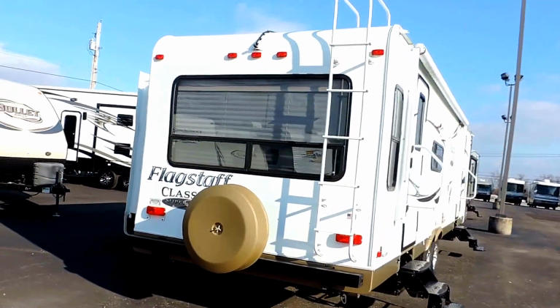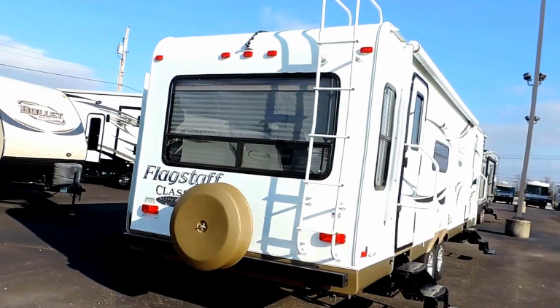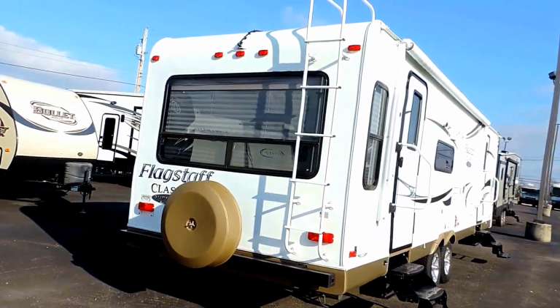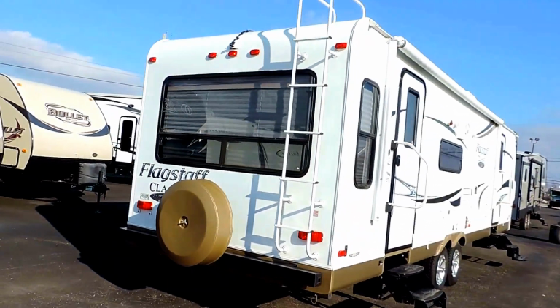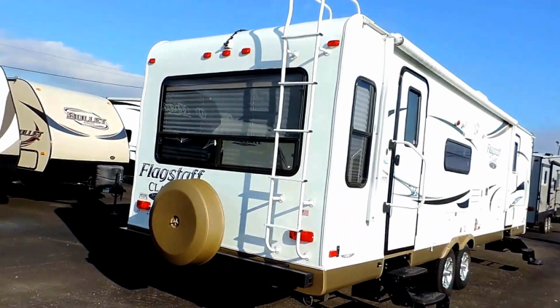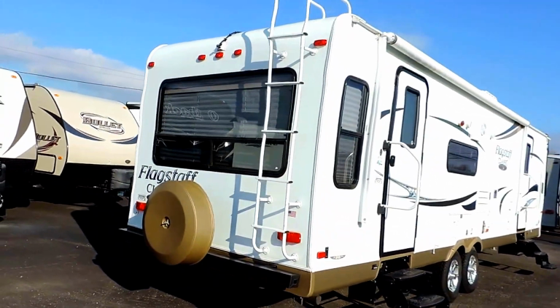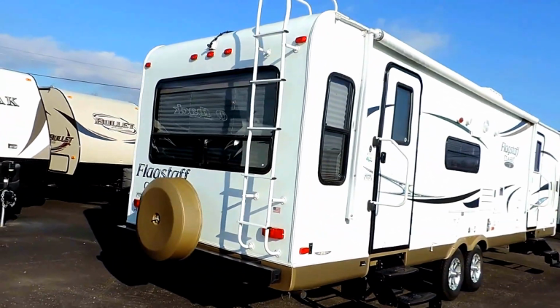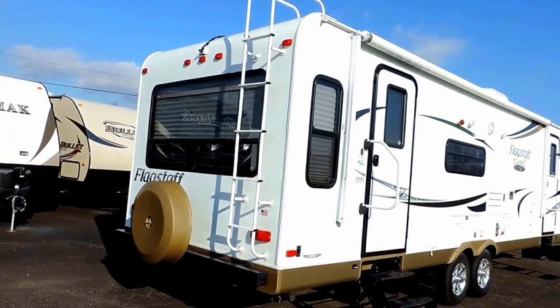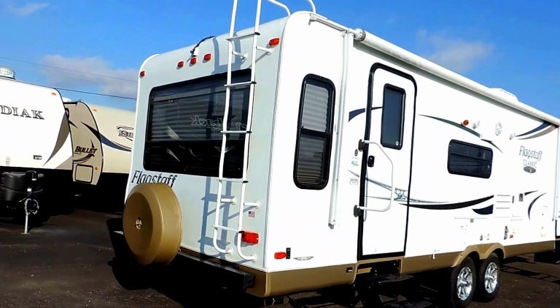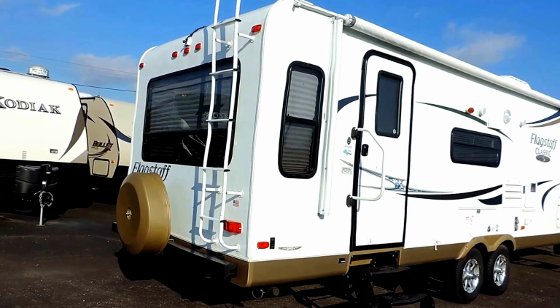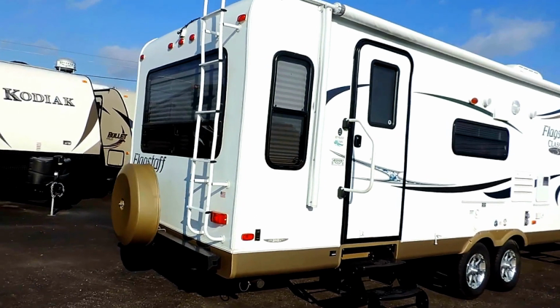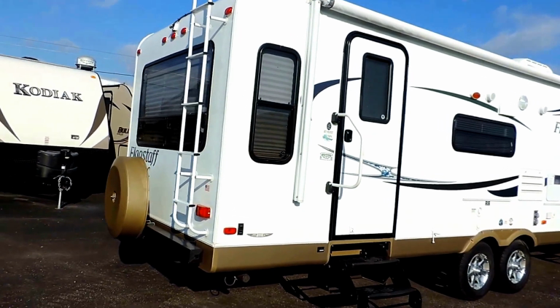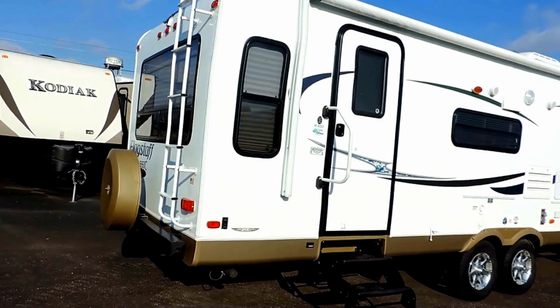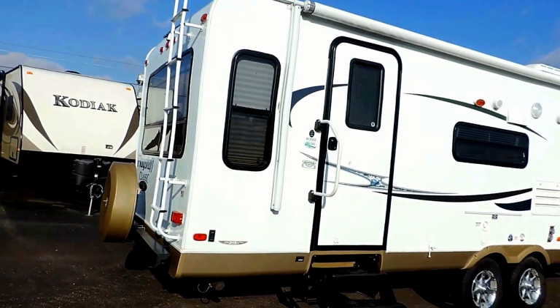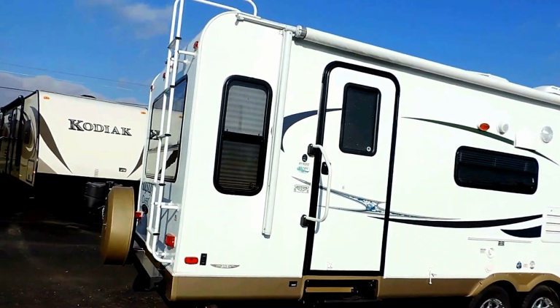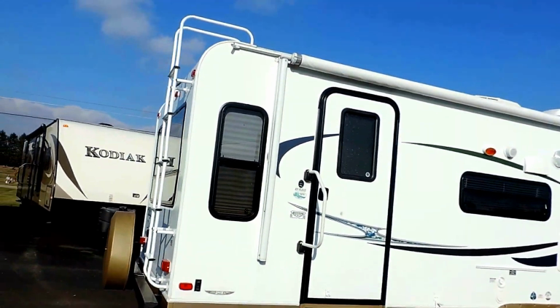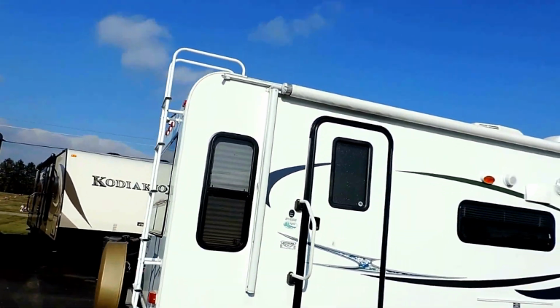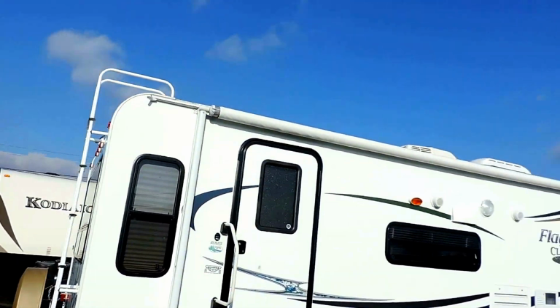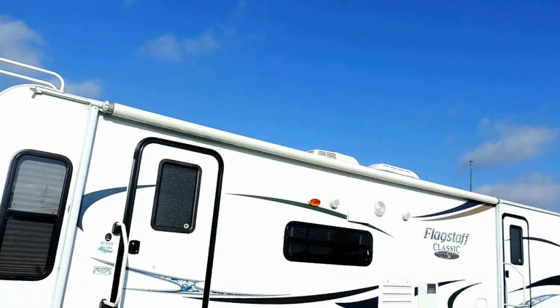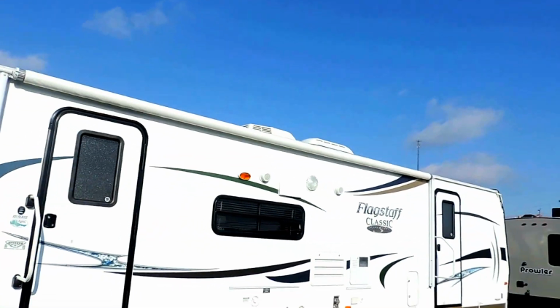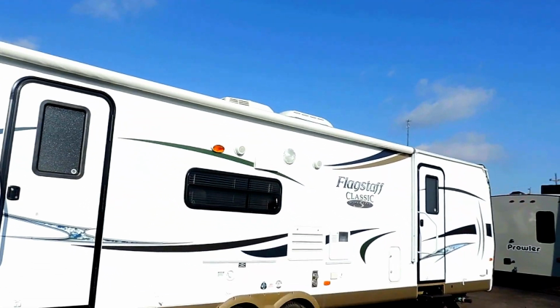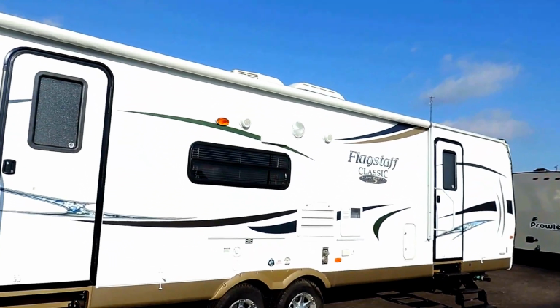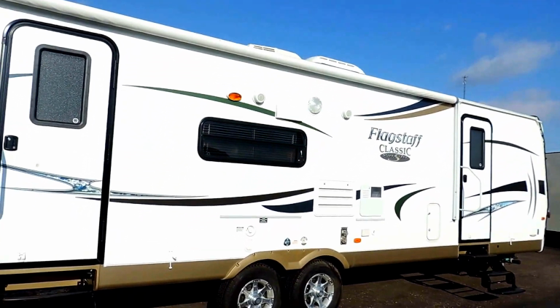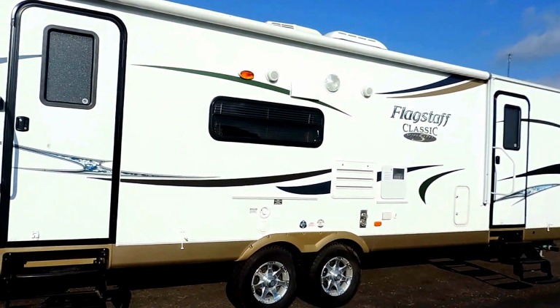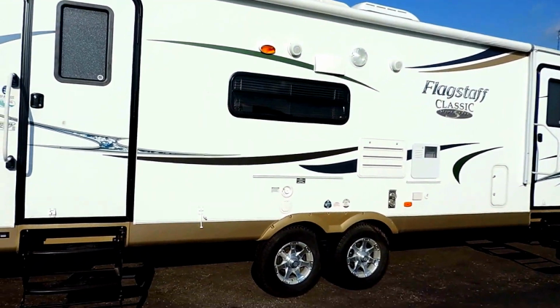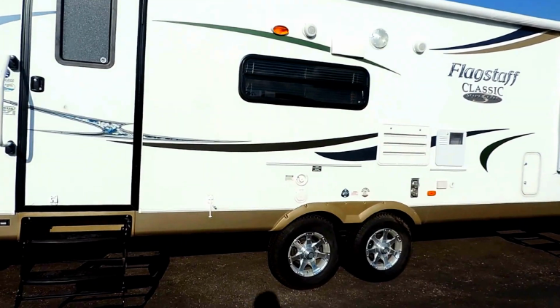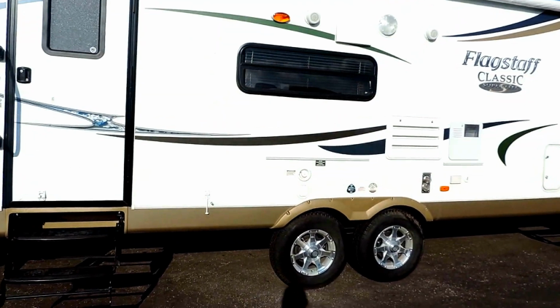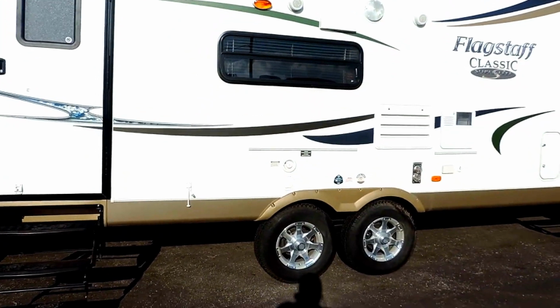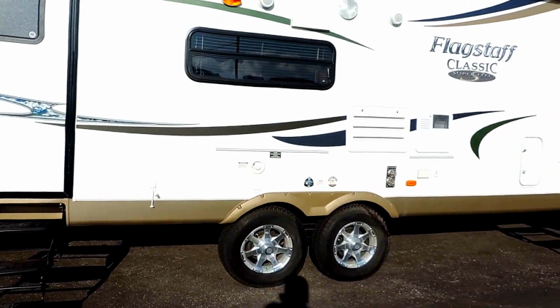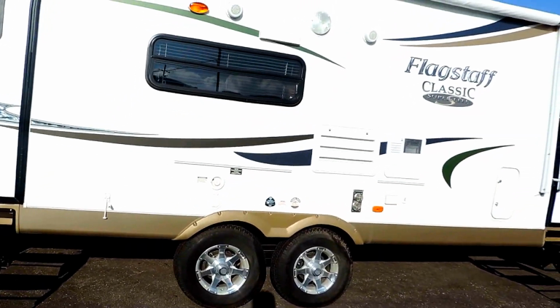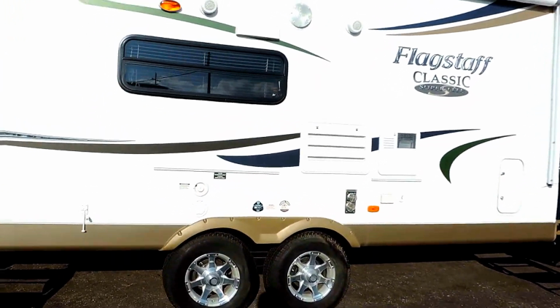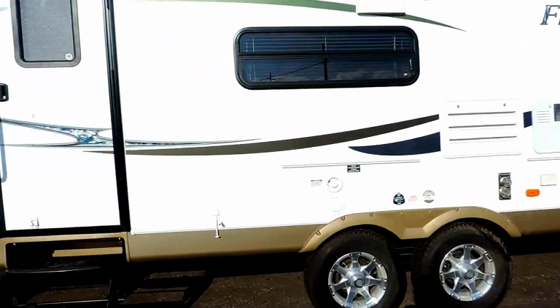It is set up with a backup camera on the back, outdoor speakers, and has a place to put a grill on the outside.